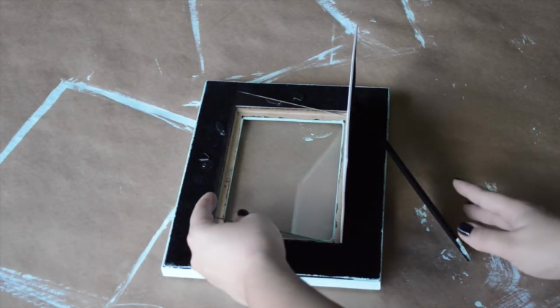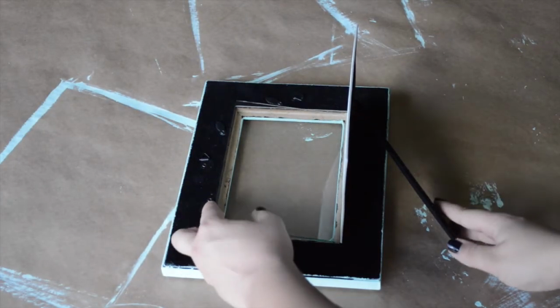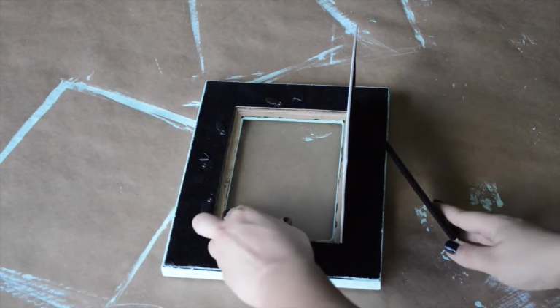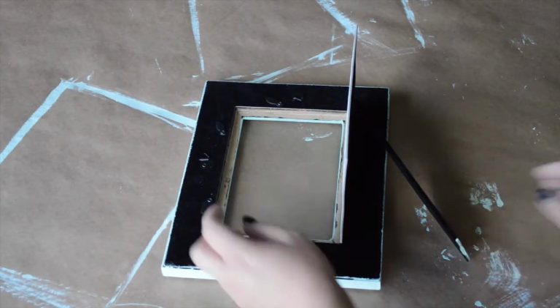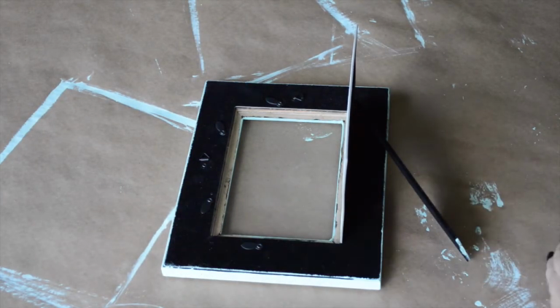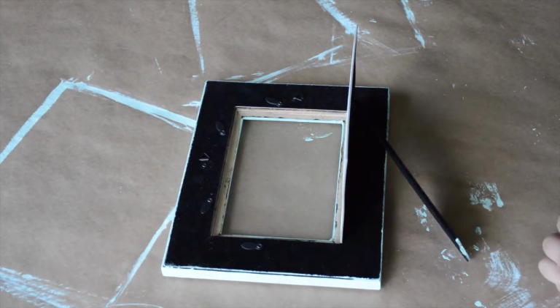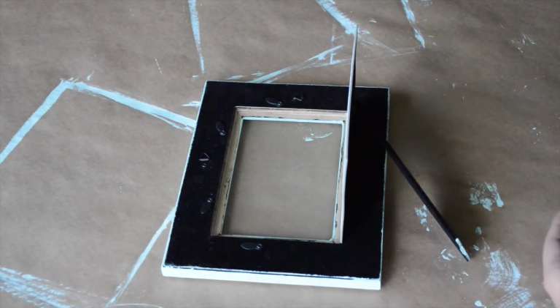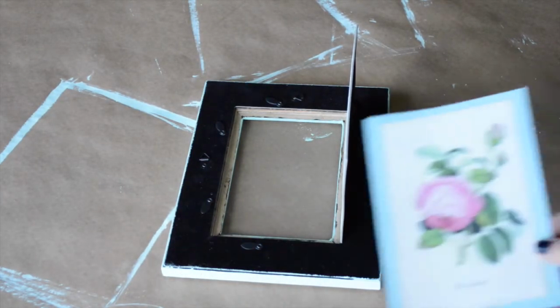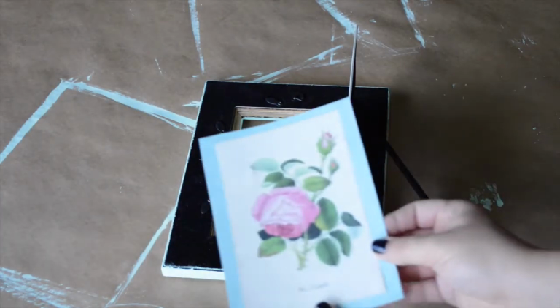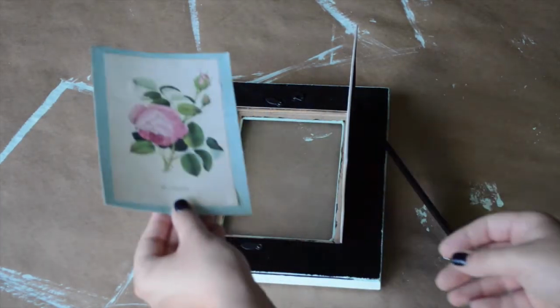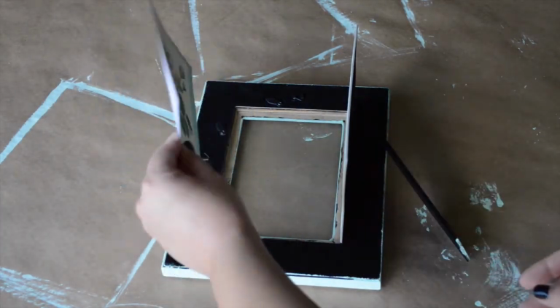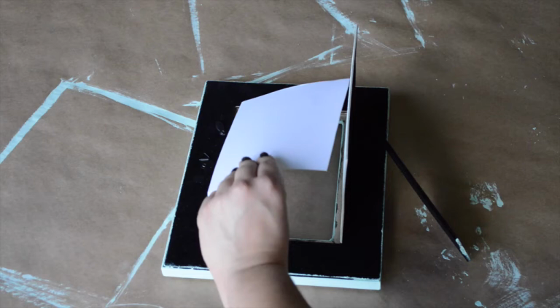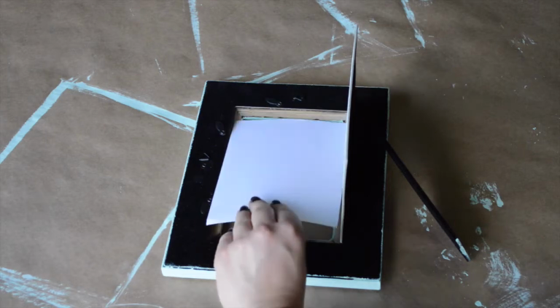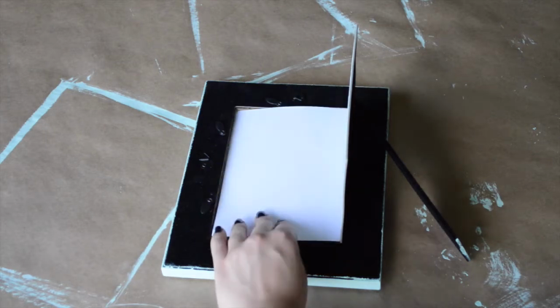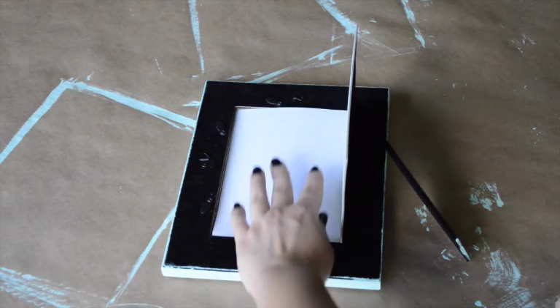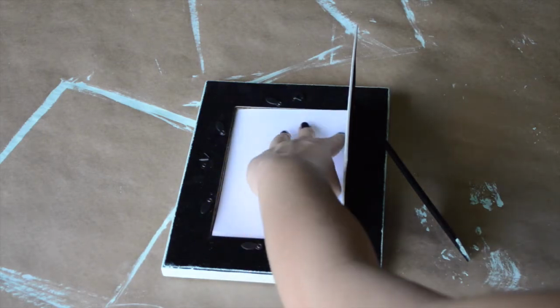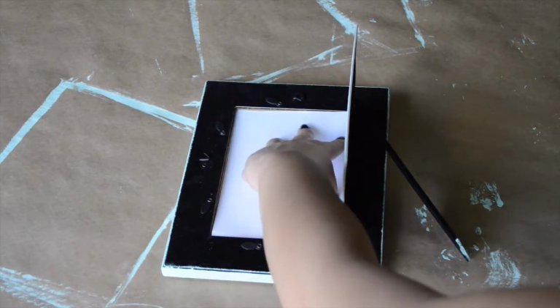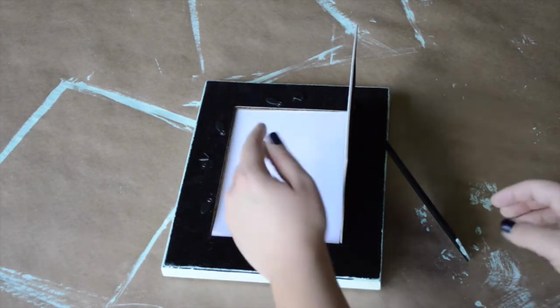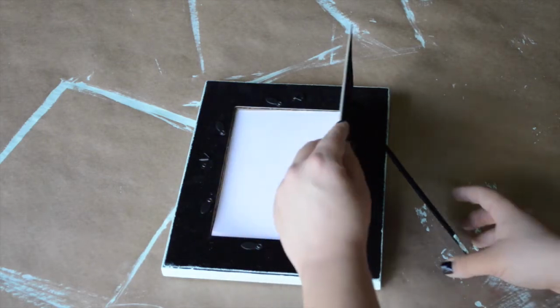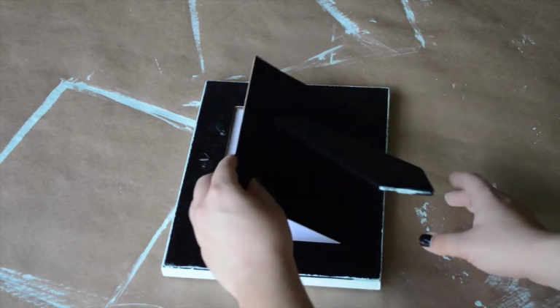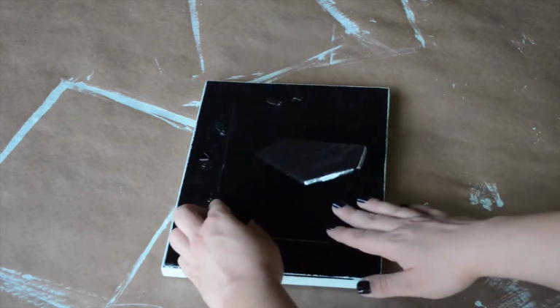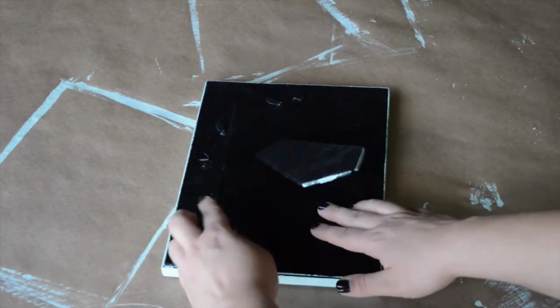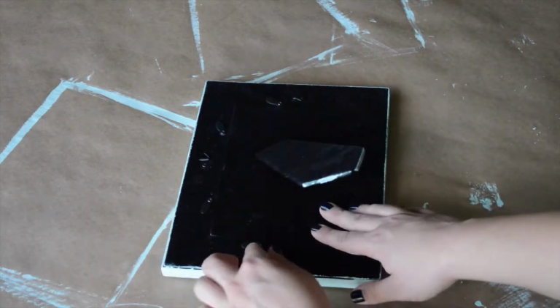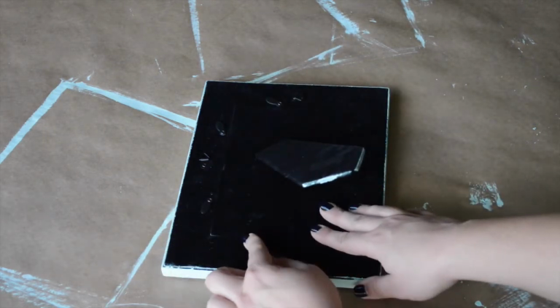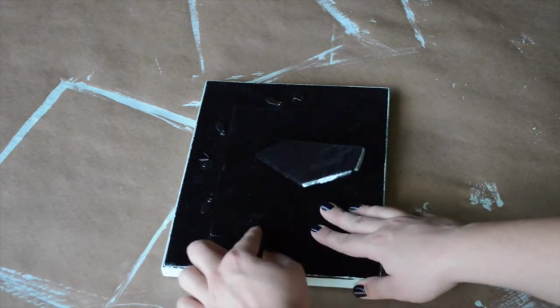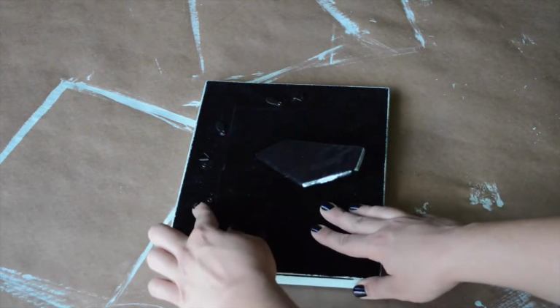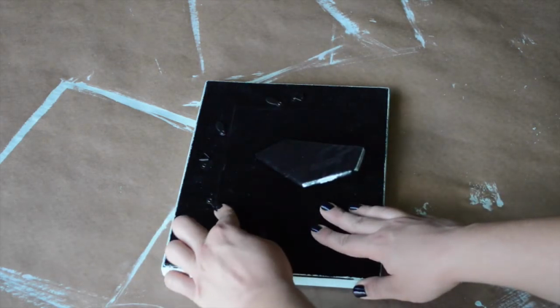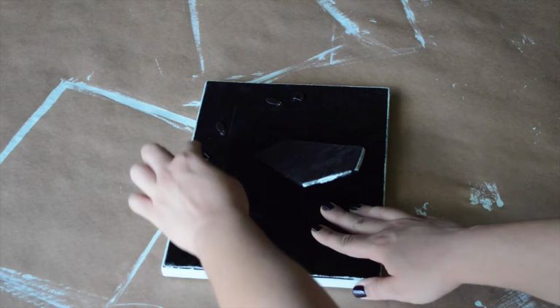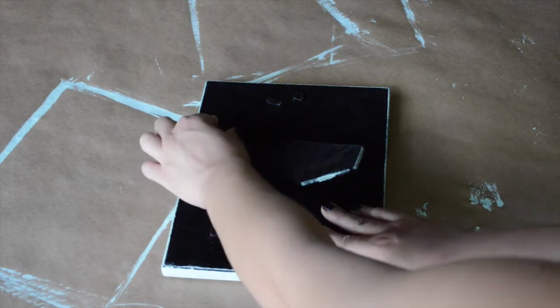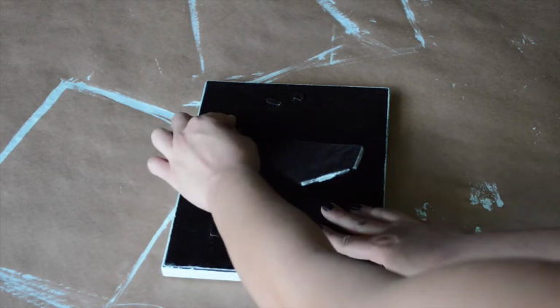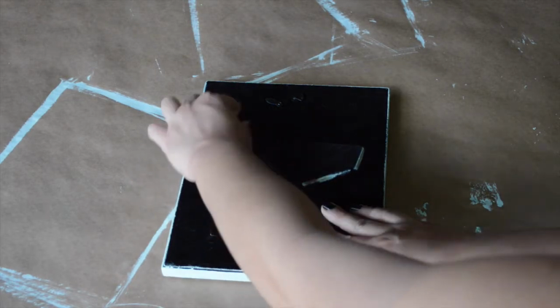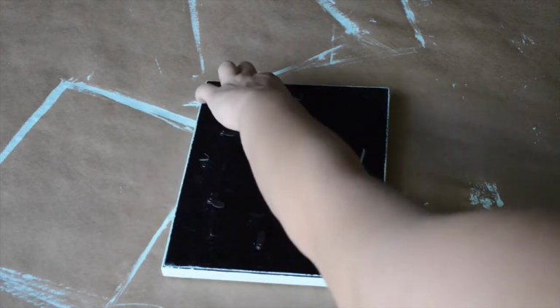After that, go ahead and put in your glass and then put in your picture. Then you can go ahead and close it on up because you have your very nice distressed, vintage-looking frame.